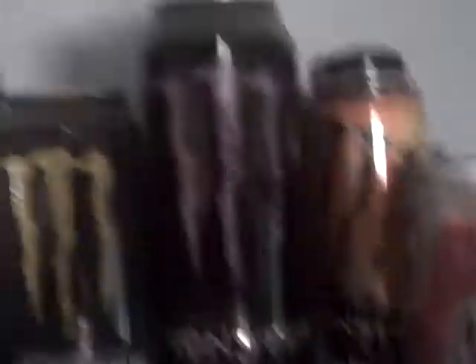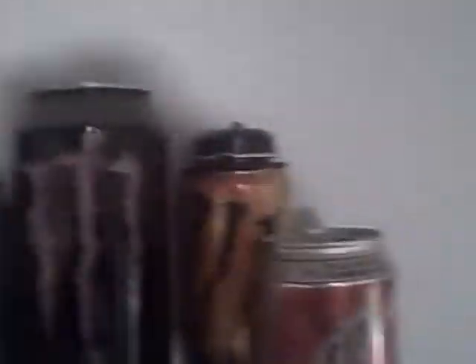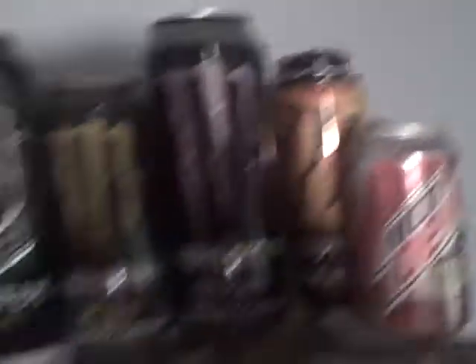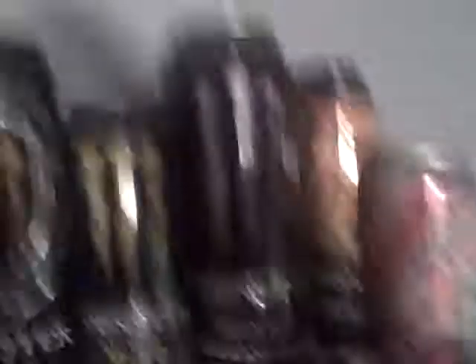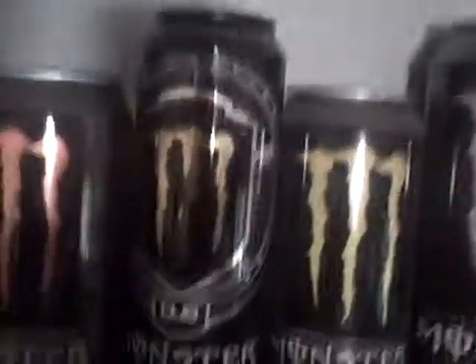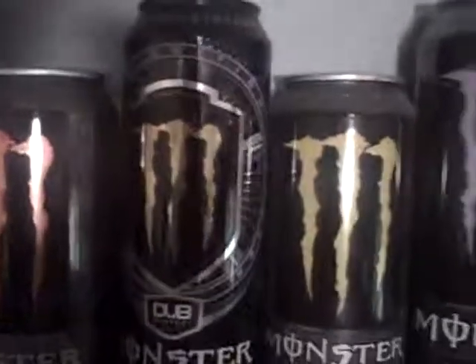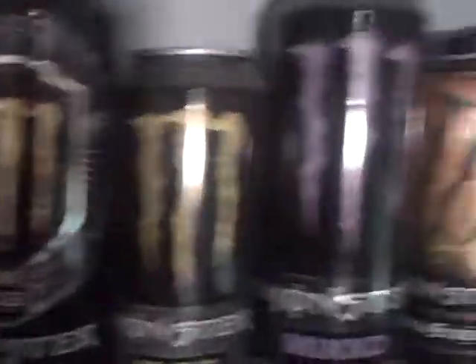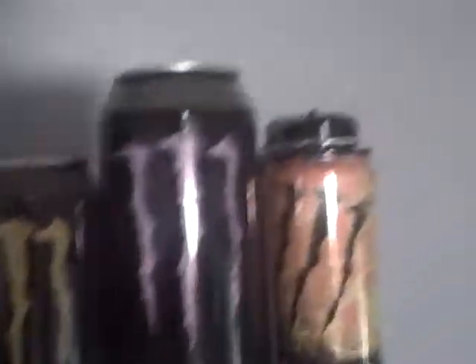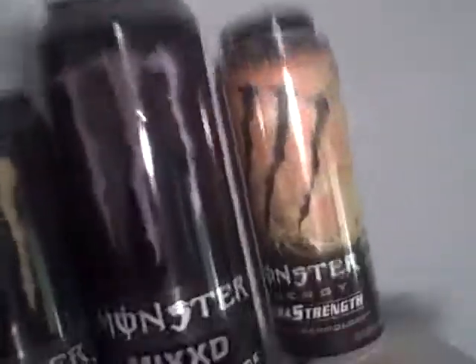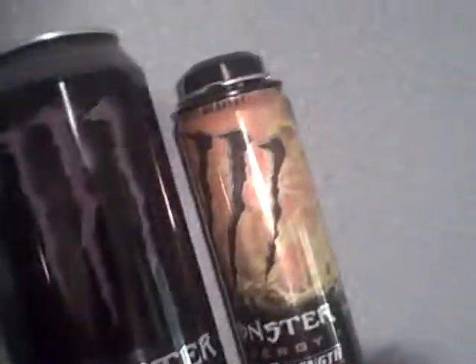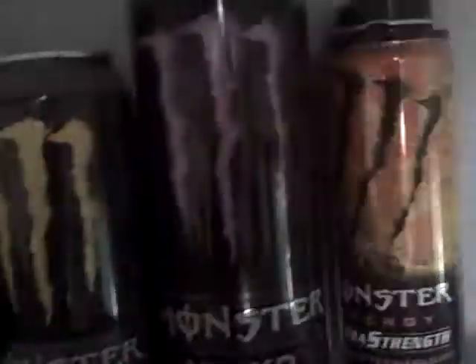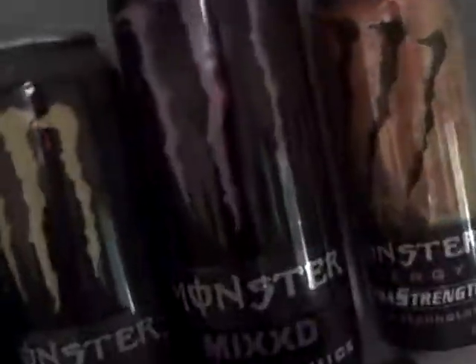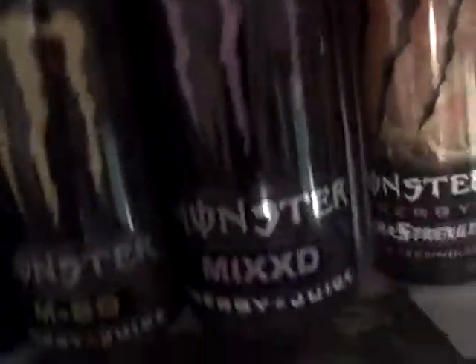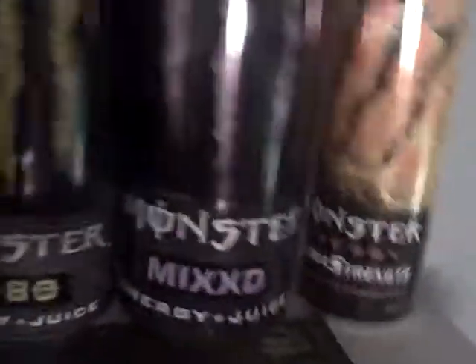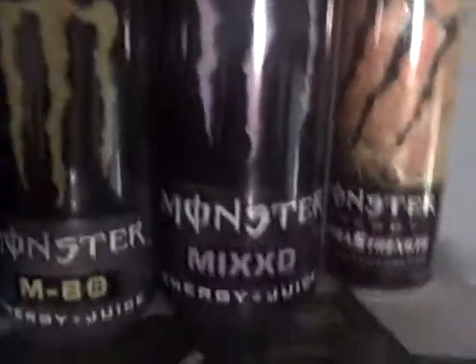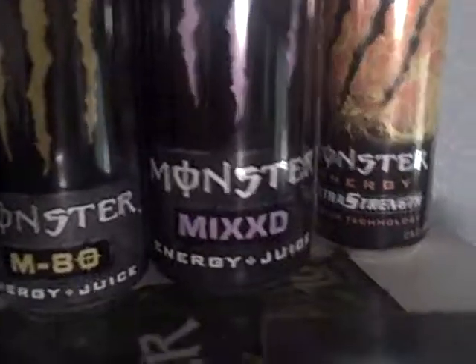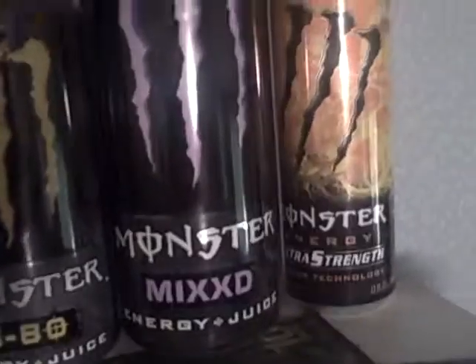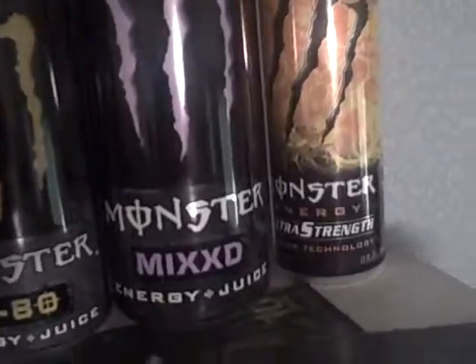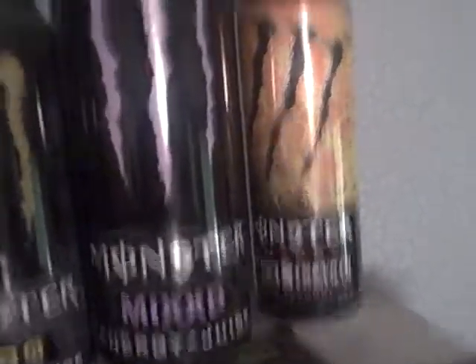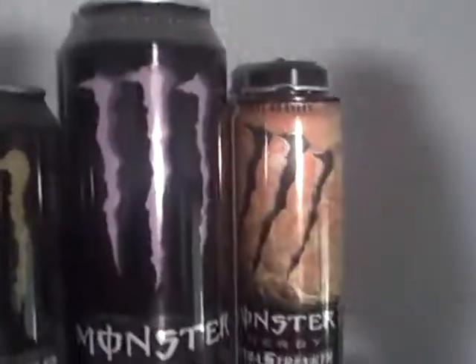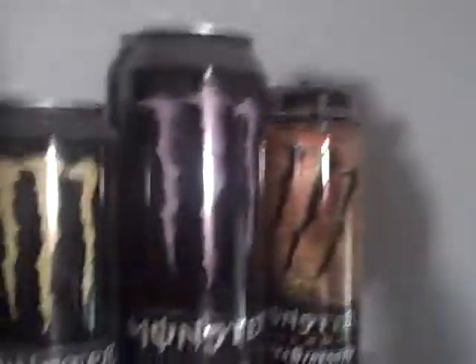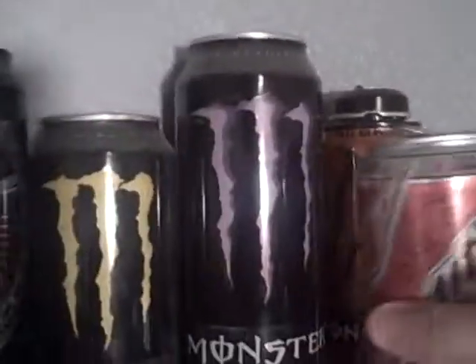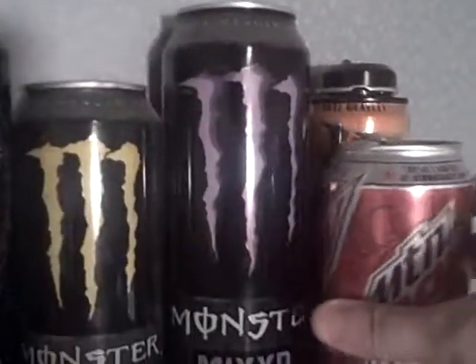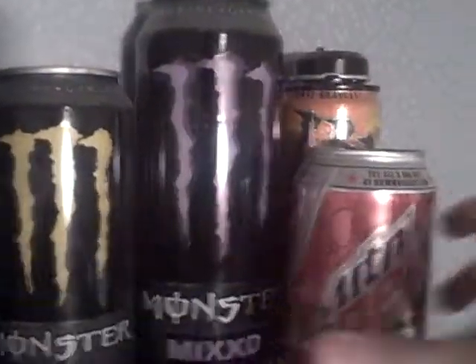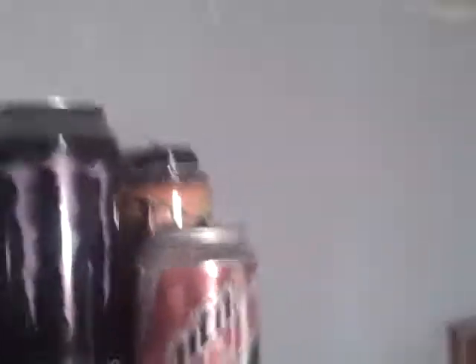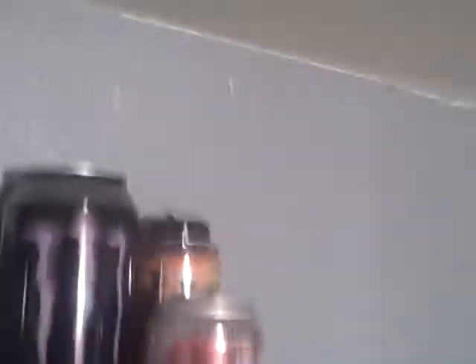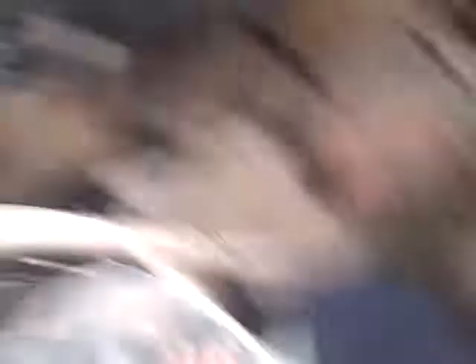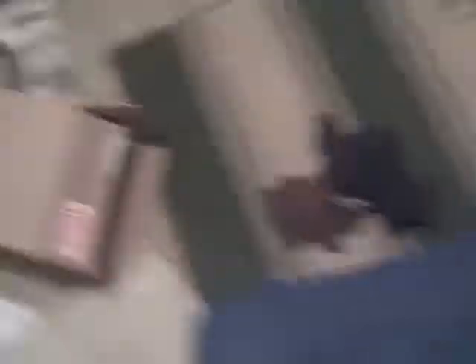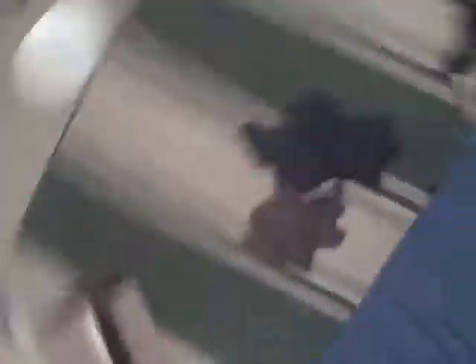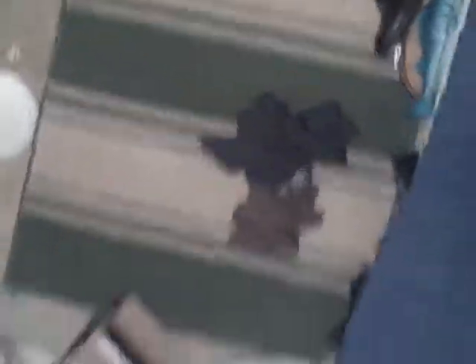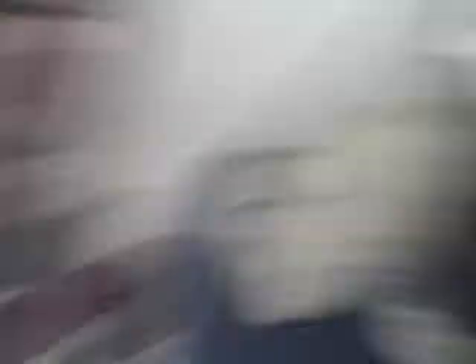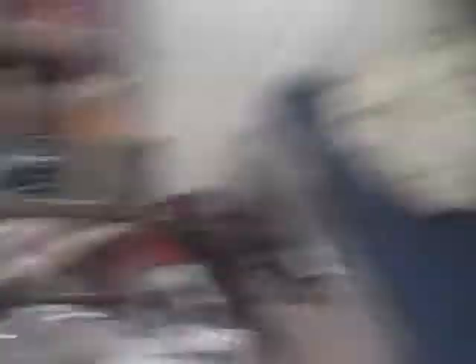Then there's the M80s, and then there's the mixed, and then there's the Mountain Dew can in the way, and then there's the Monster Energy extra strength one — that one was decent, I guess.